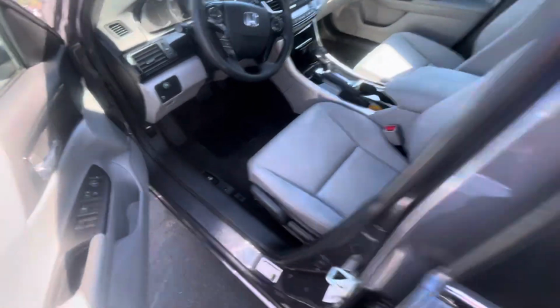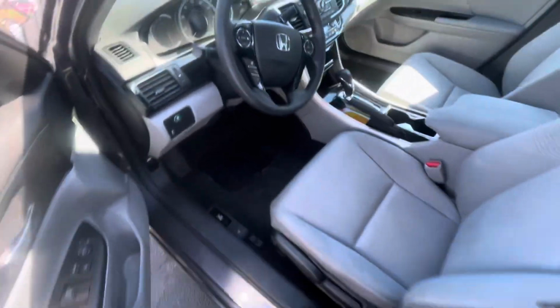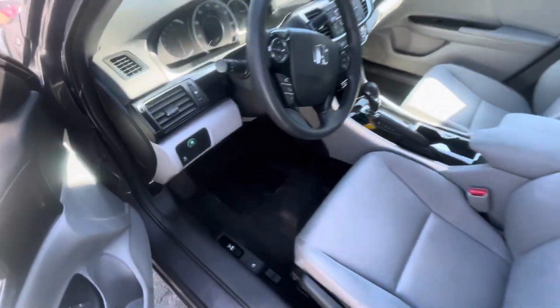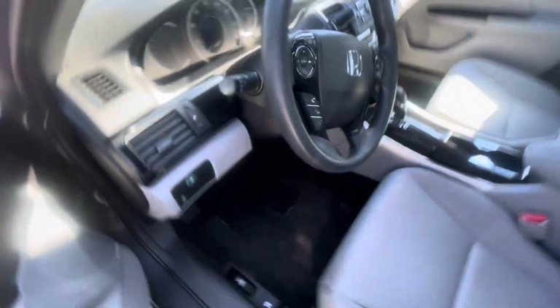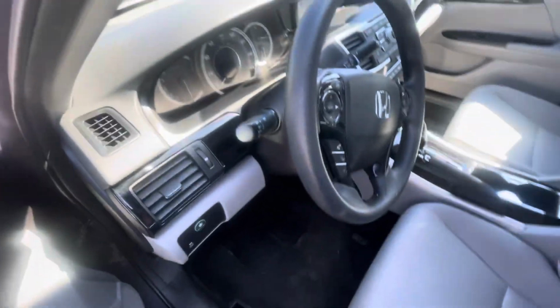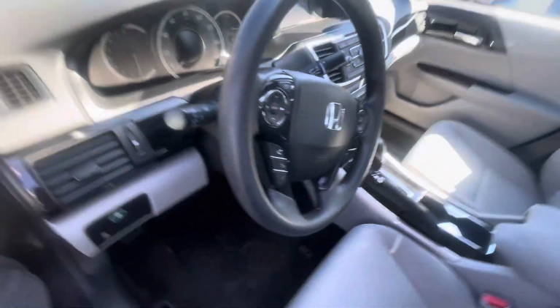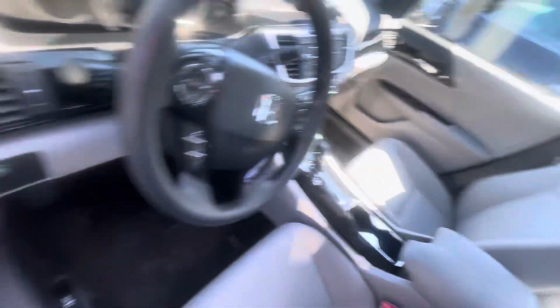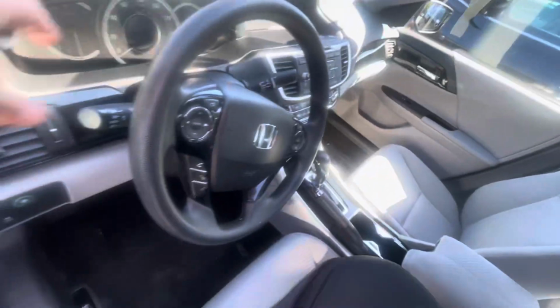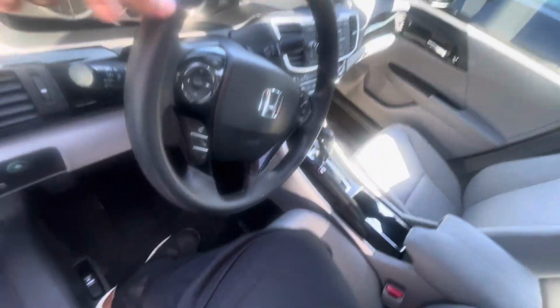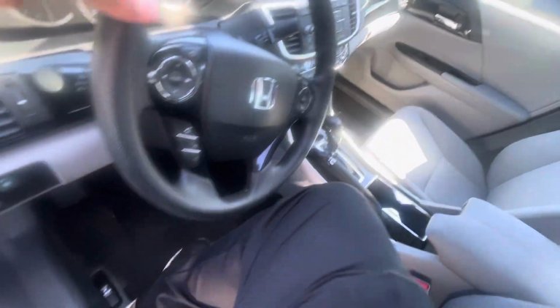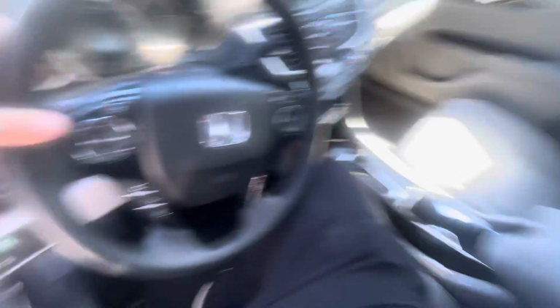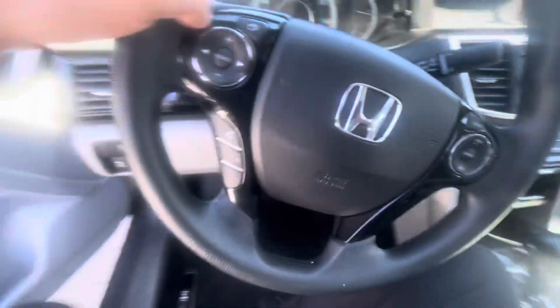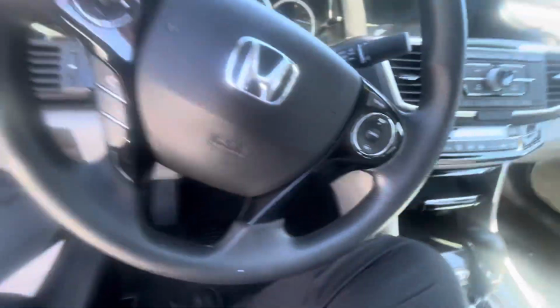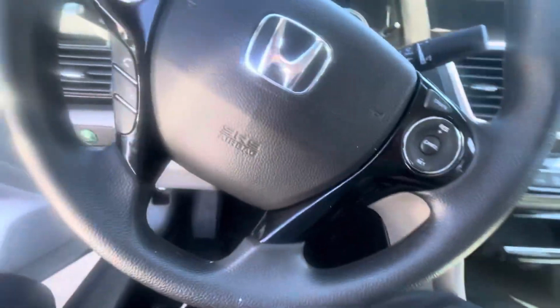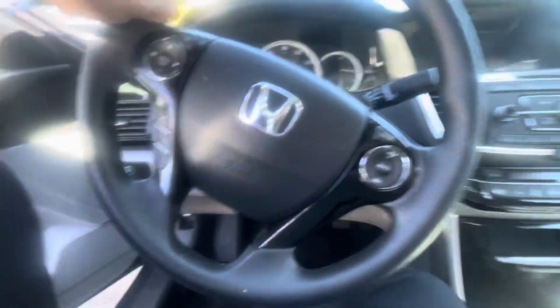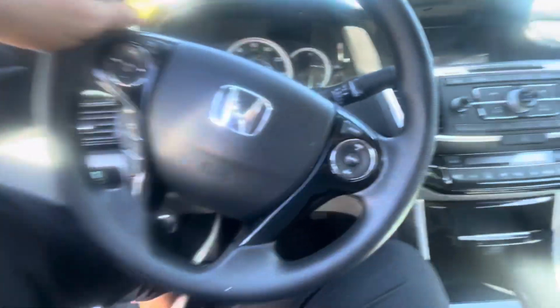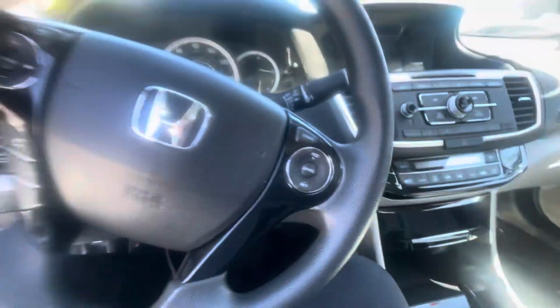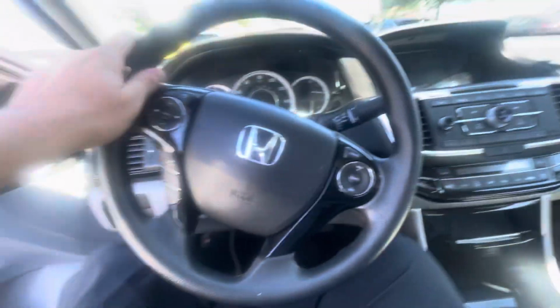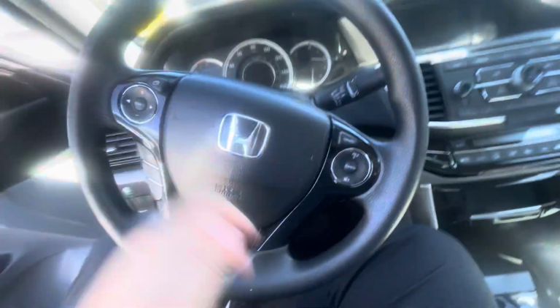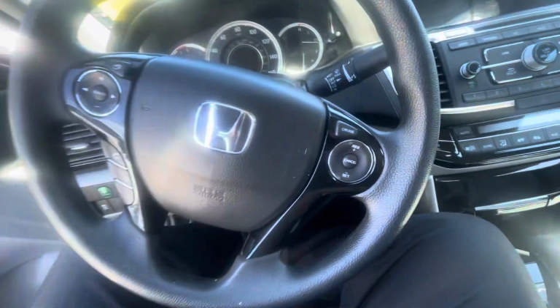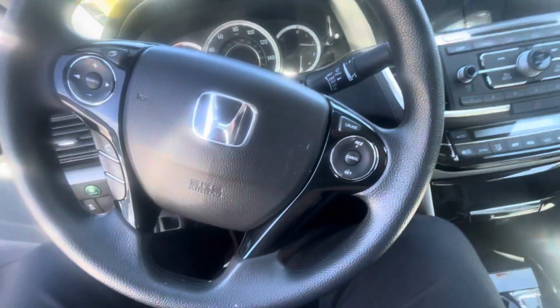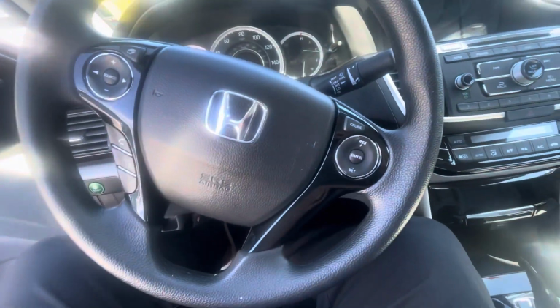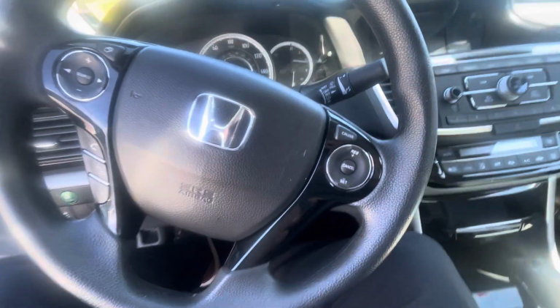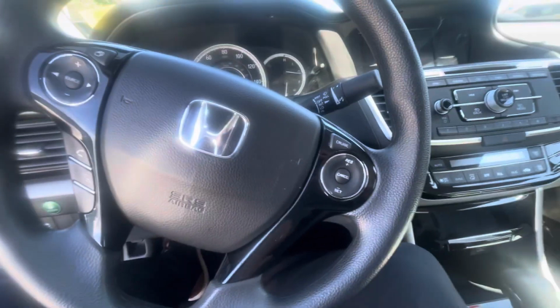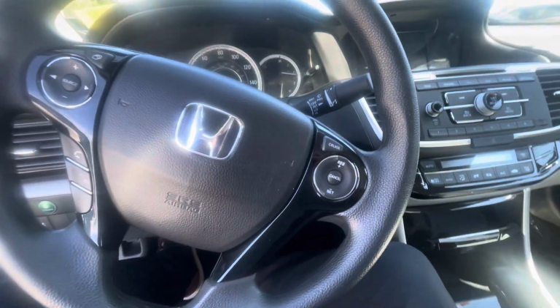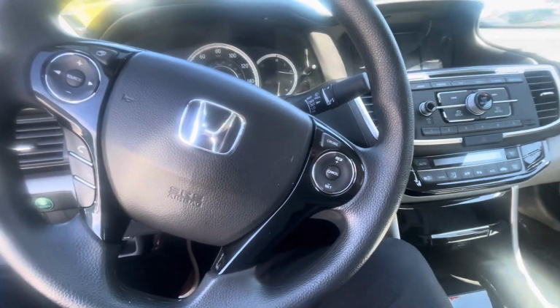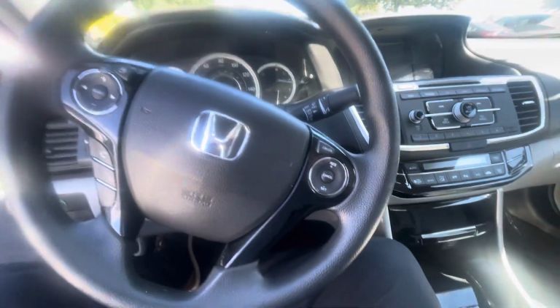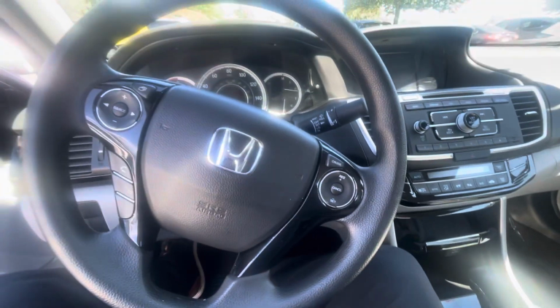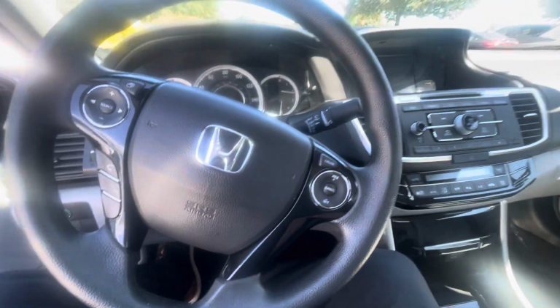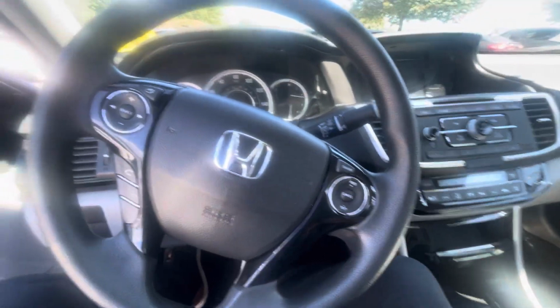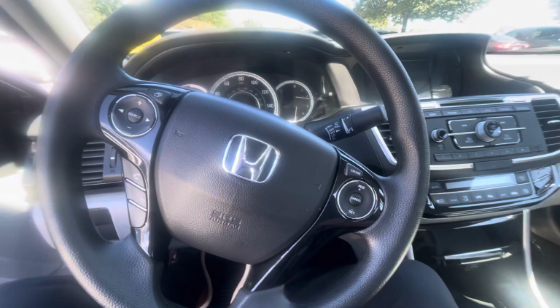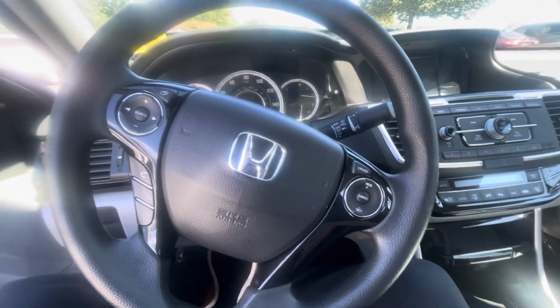Bringing you inside — very spacious. I'm tall, I'm 6'3", and I can fit perfectly. I've owned two Accords in my lifetime. Let me start her up for you.